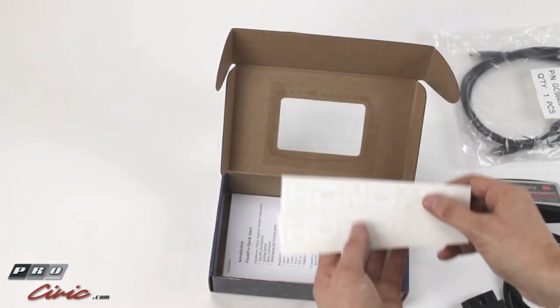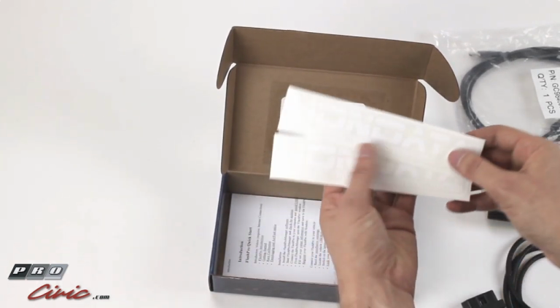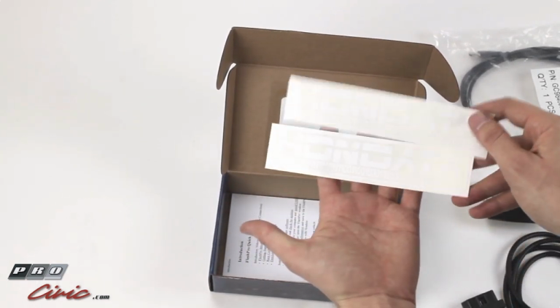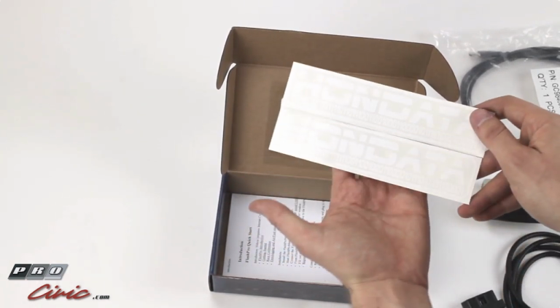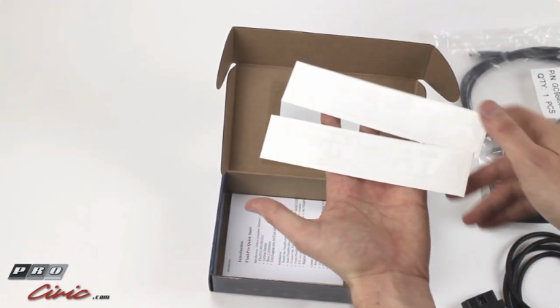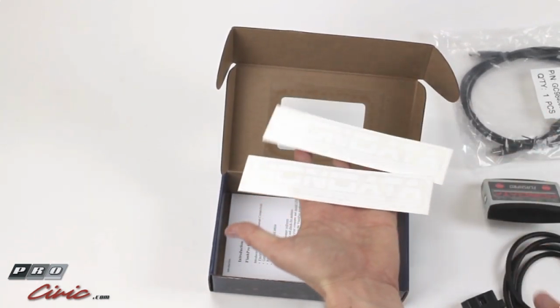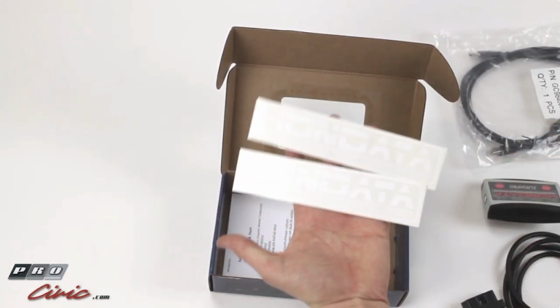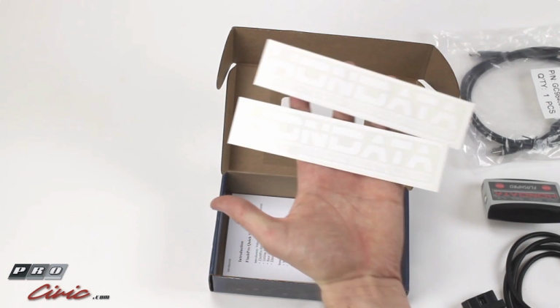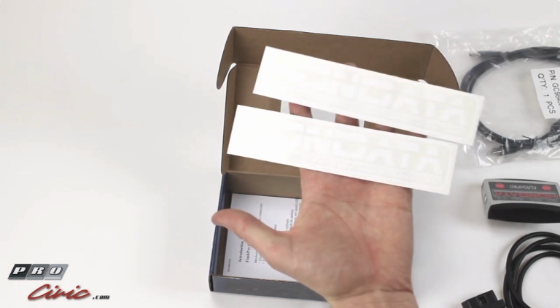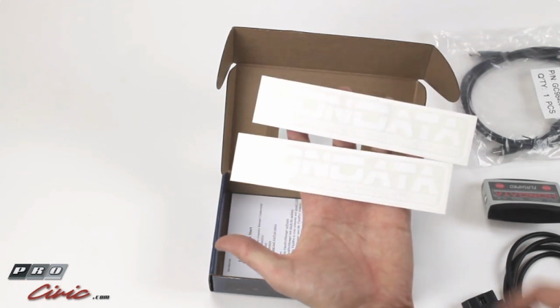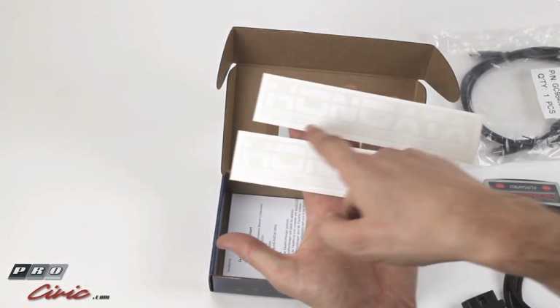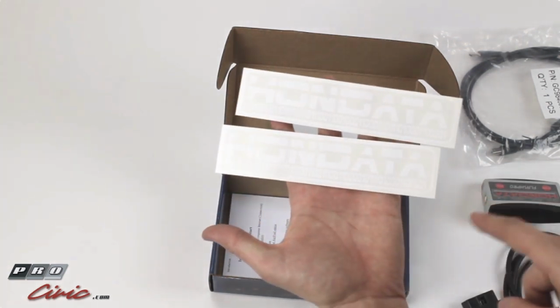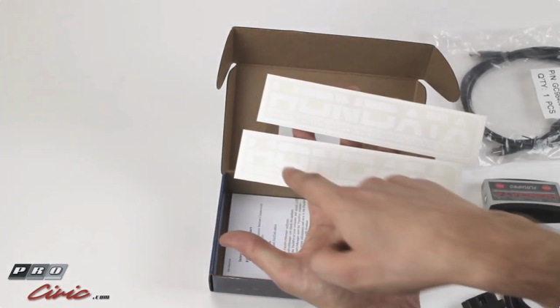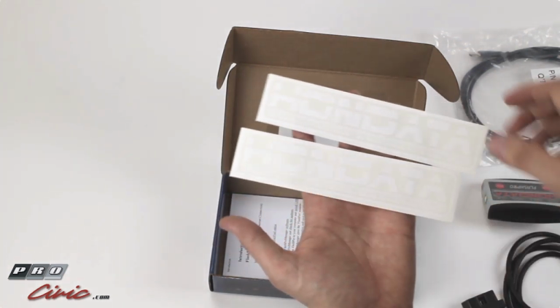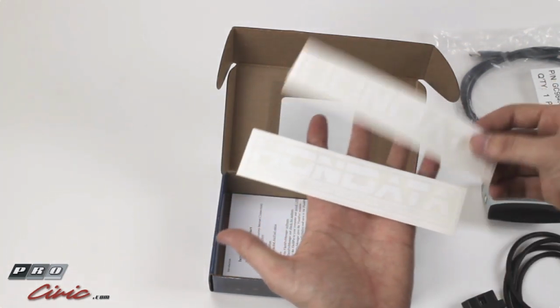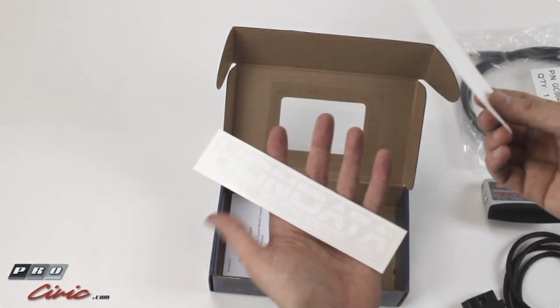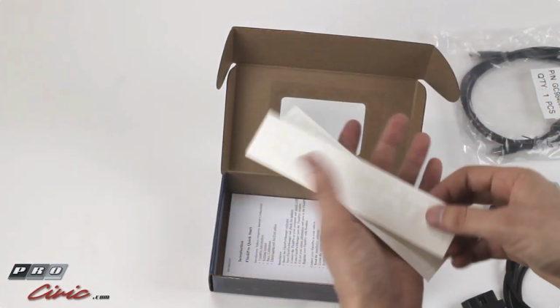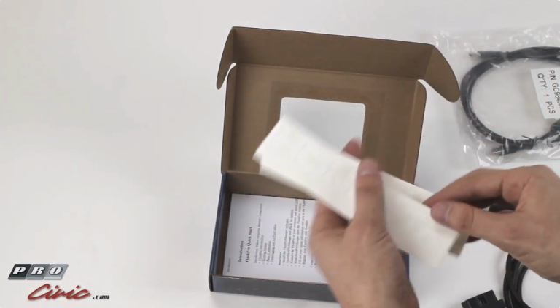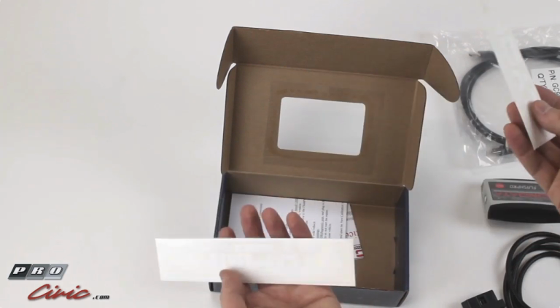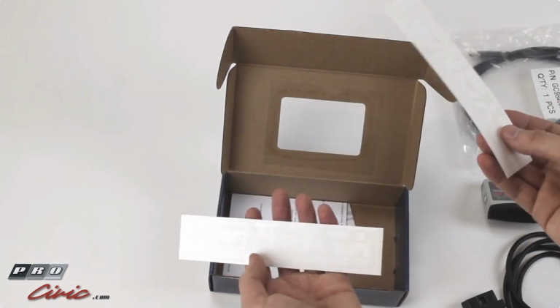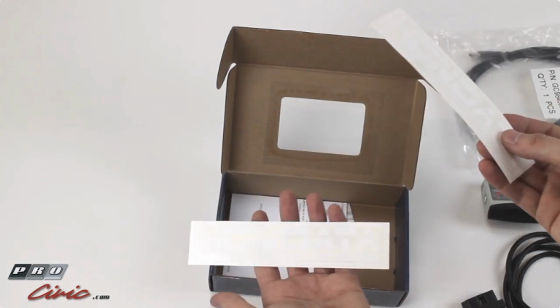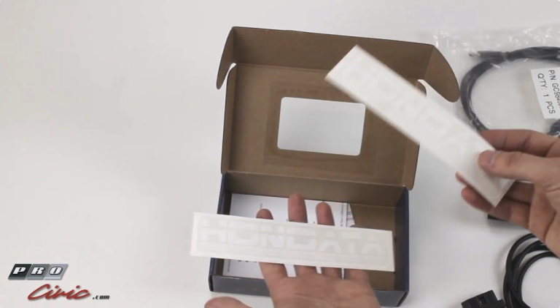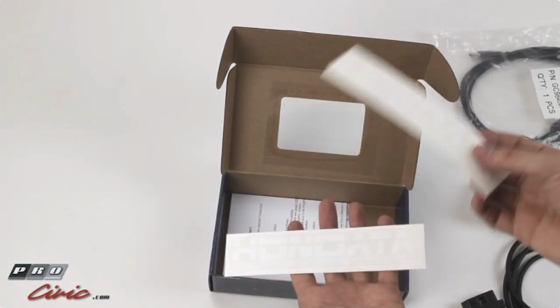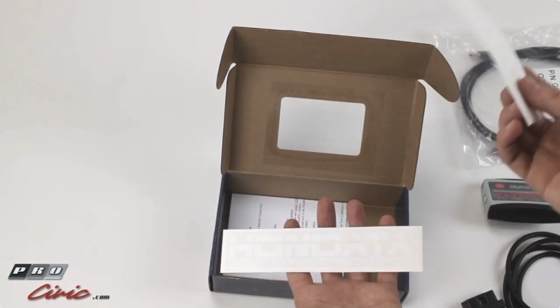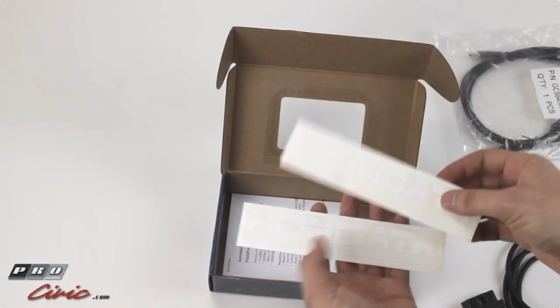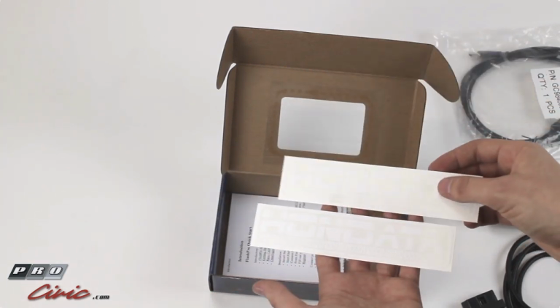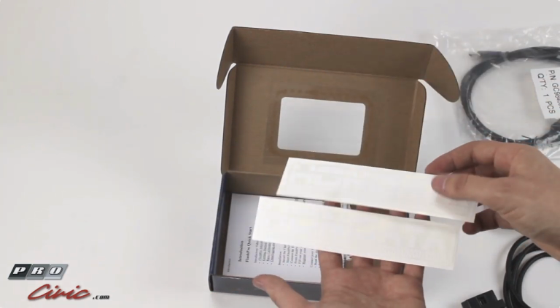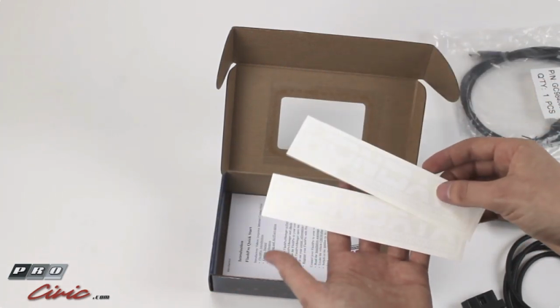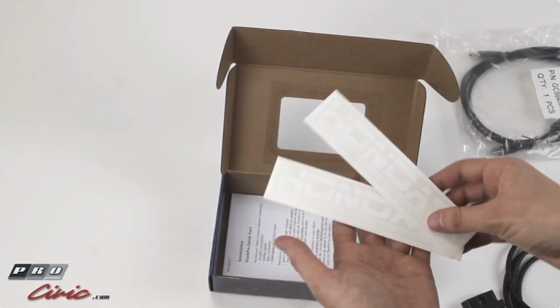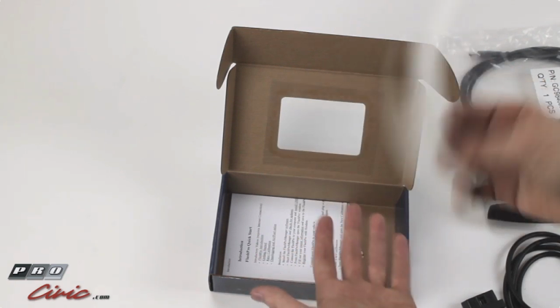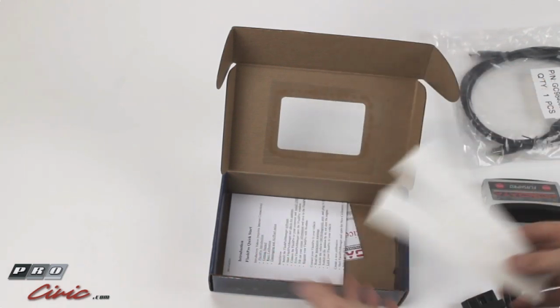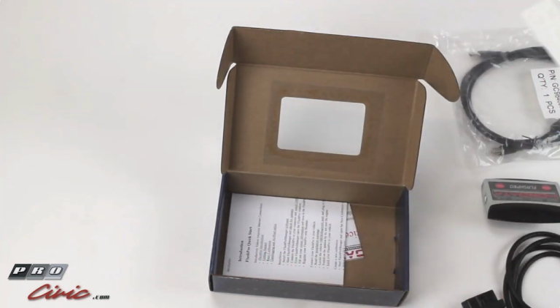Some stickers — nice Hondata stickers. They're white so you kind of can't see them, but they do say Hondata, I promise. You get two of them, so that's rad. You can put them on your car, your toolbox, skateboard, bike, whatever you like. Two stickers is nice.